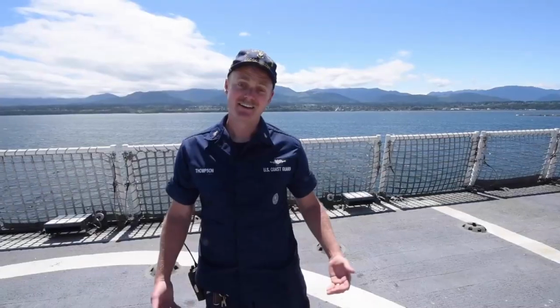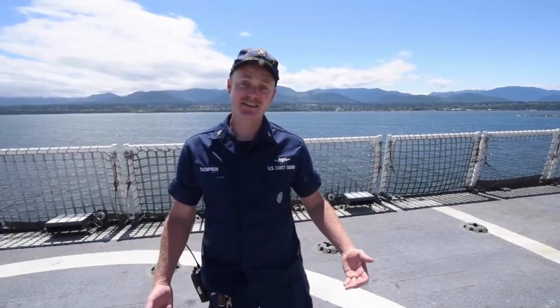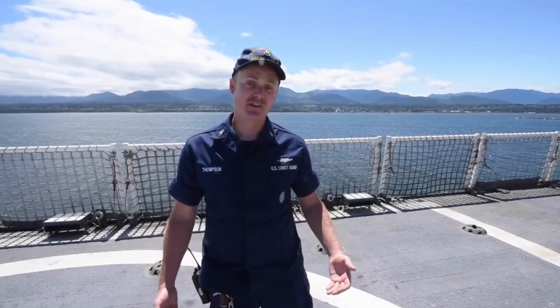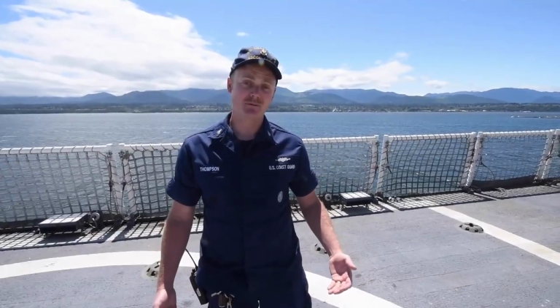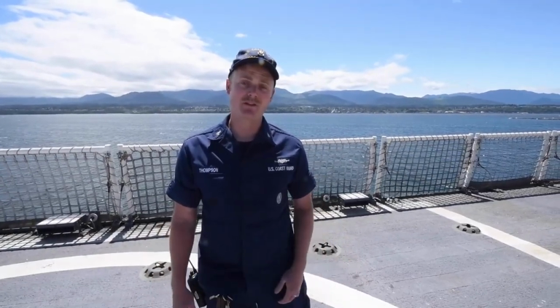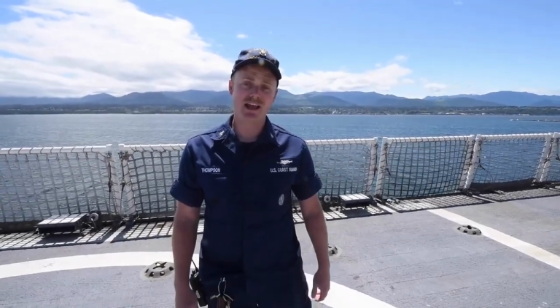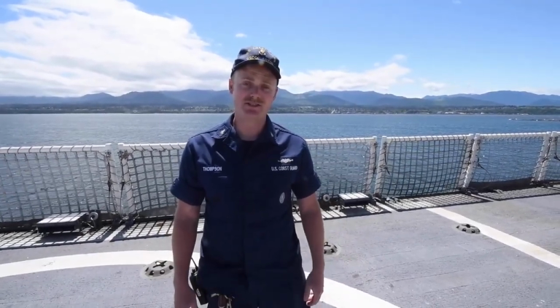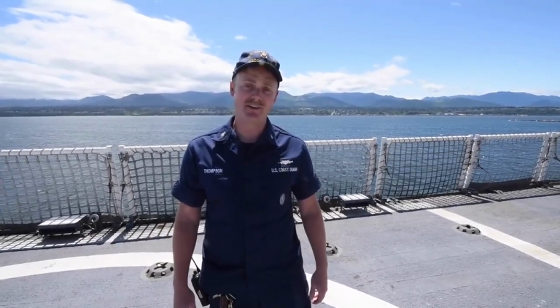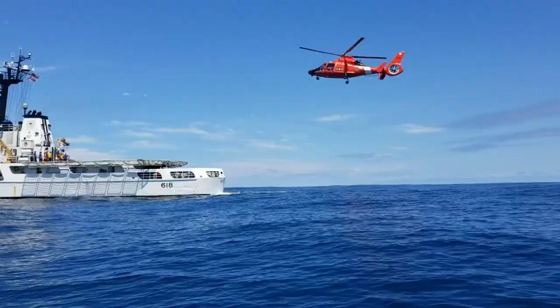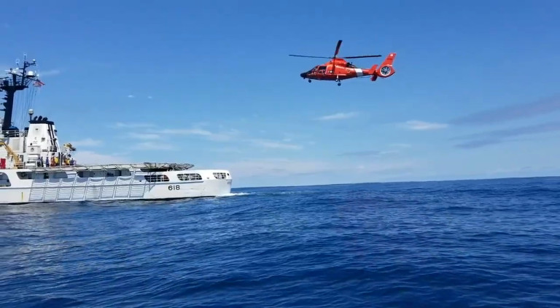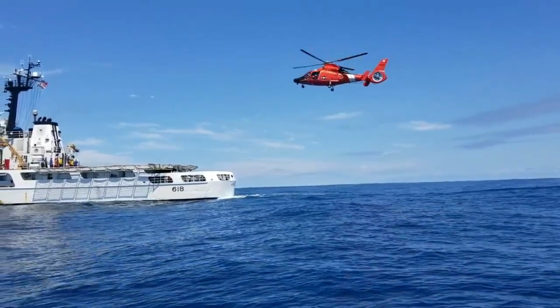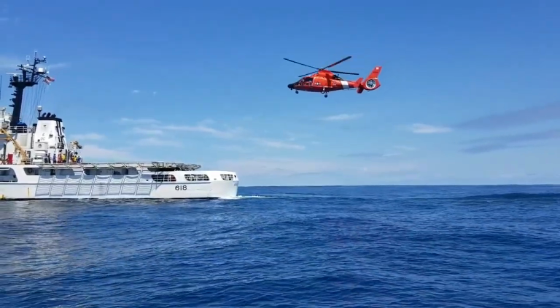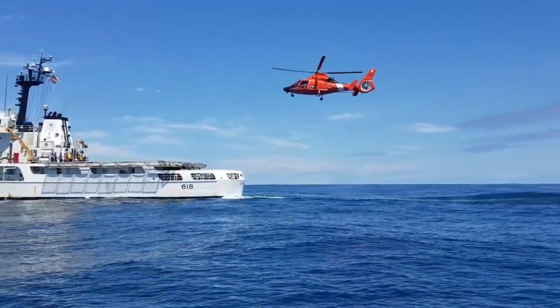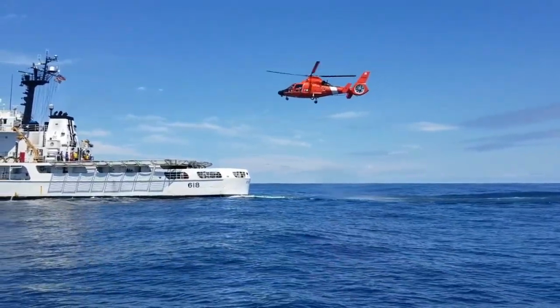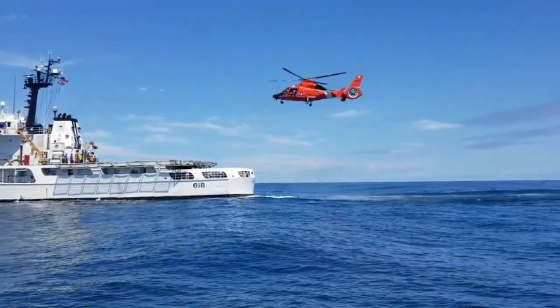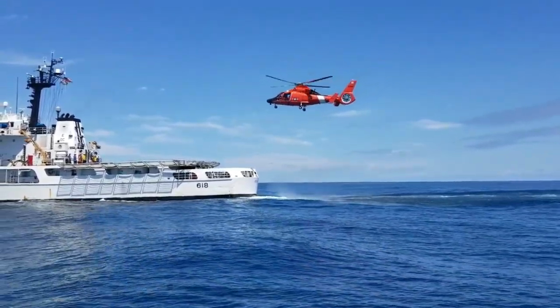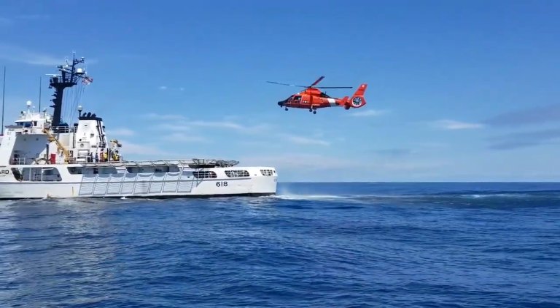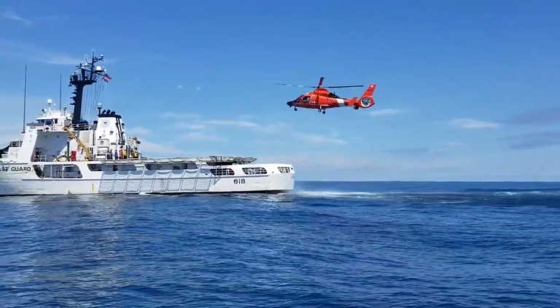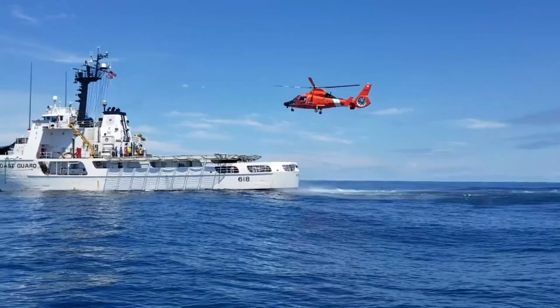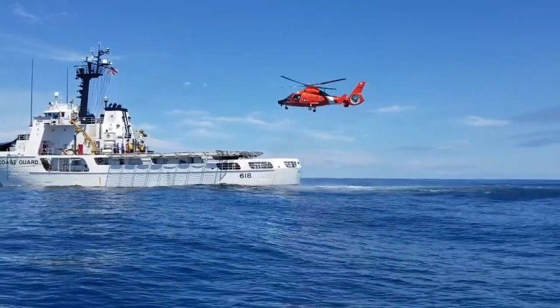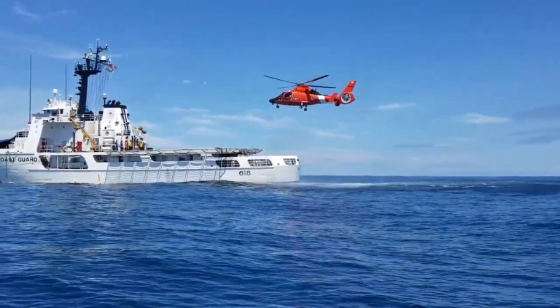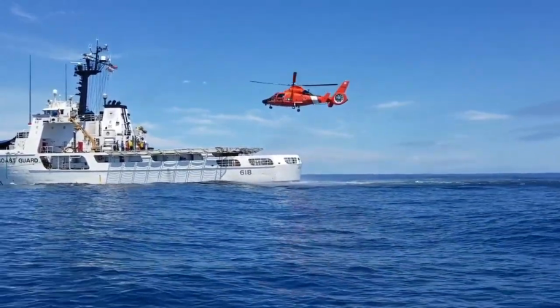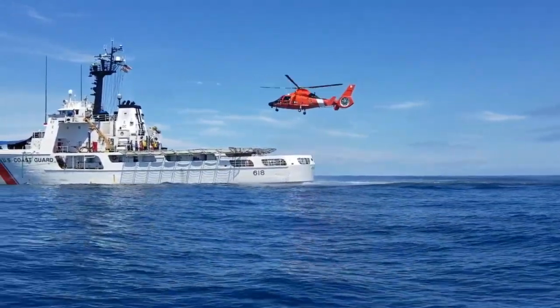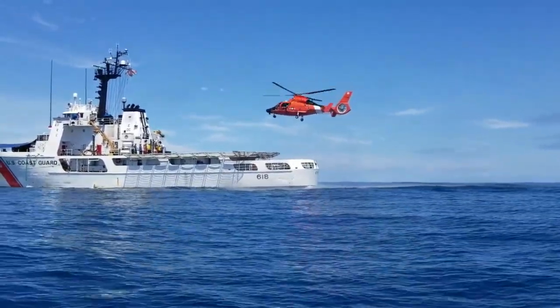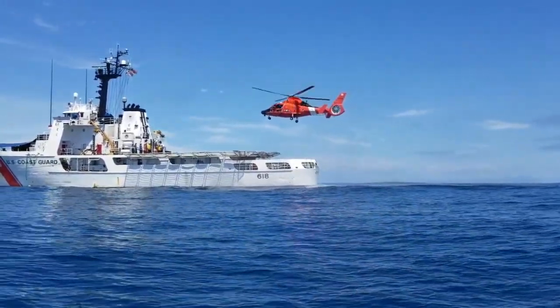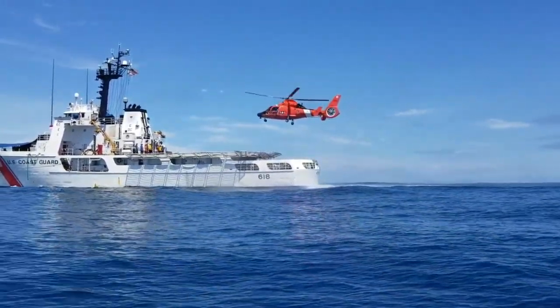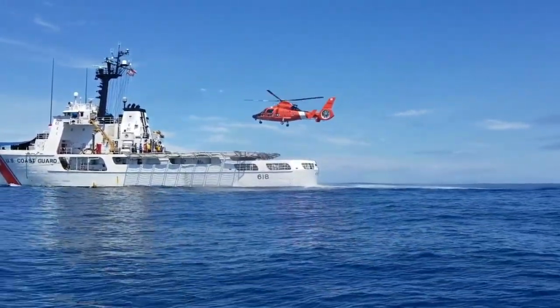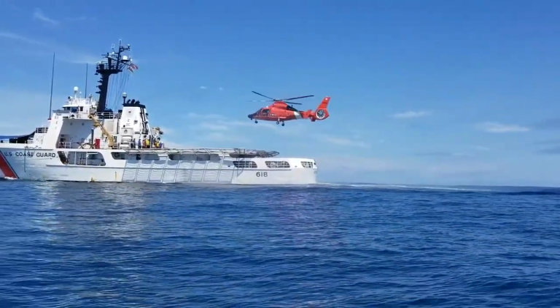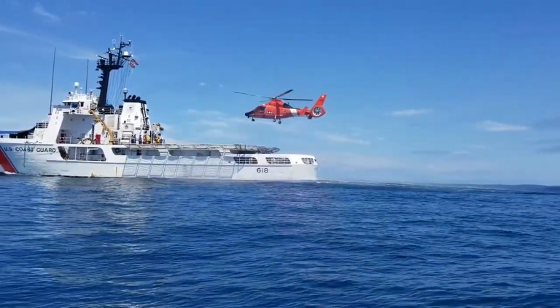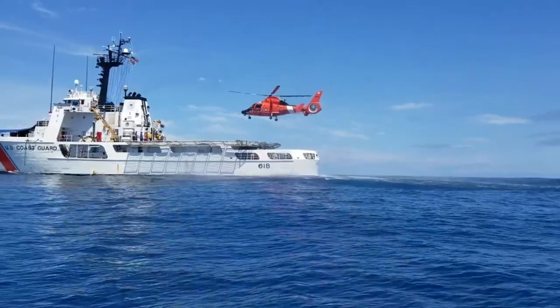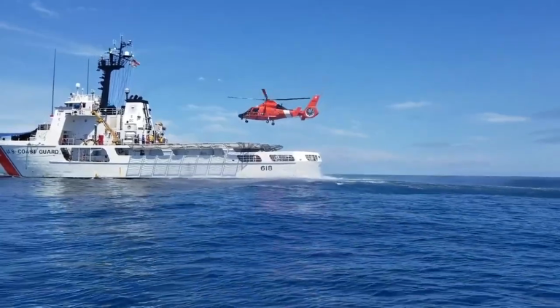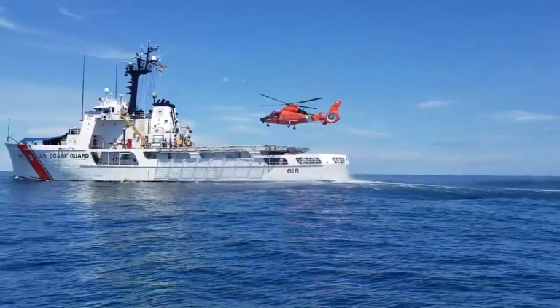This is Active's flight deck, where we launch HH-65 Dolphin and Hitron helicopters, as well as our UAS unmanned aviation system. Last summer, Coast Guard Cutter Active was the first 210 in the fleet to pilot the new UASs.